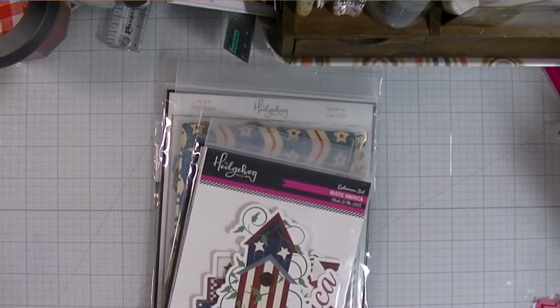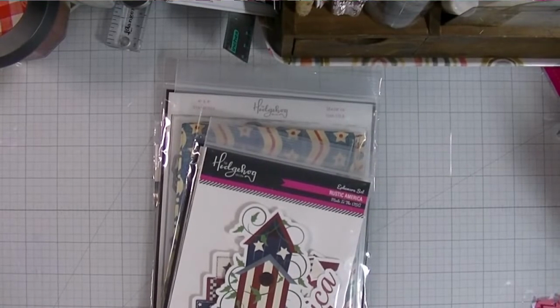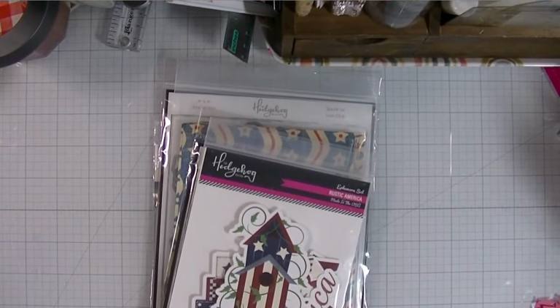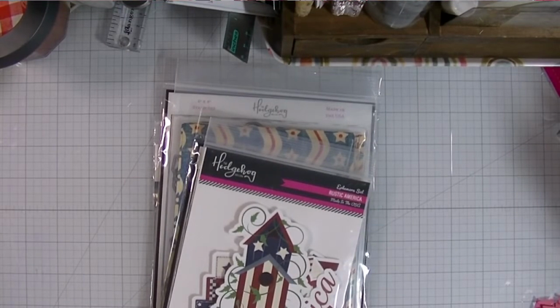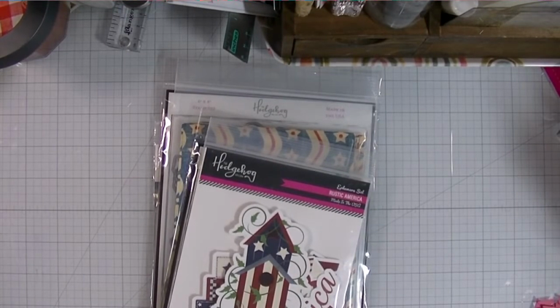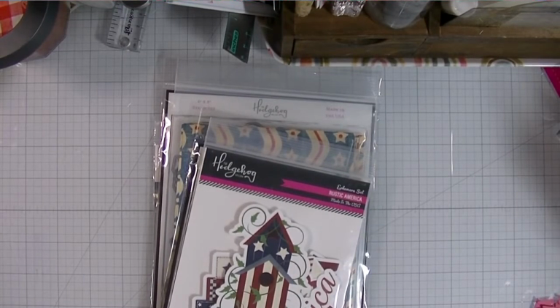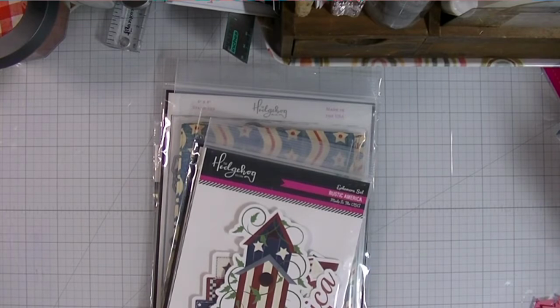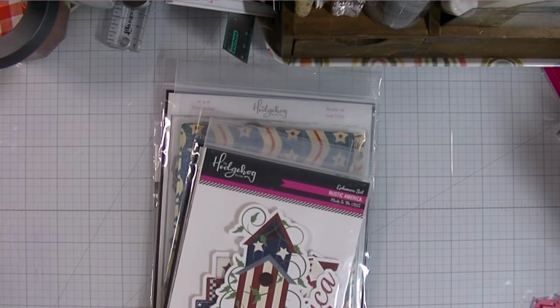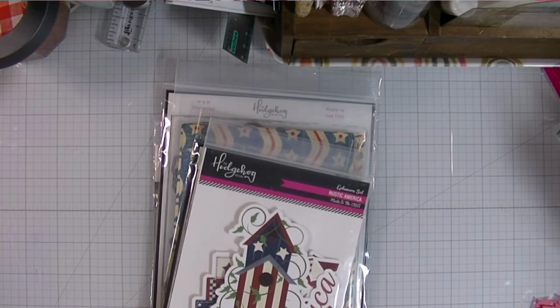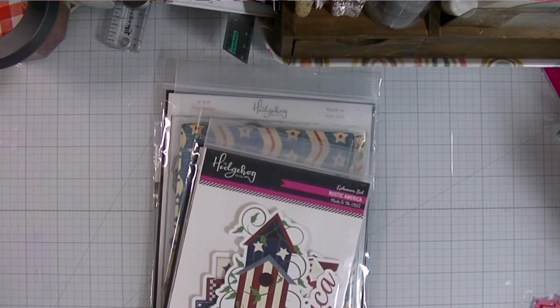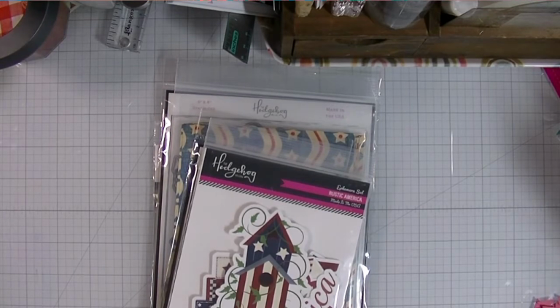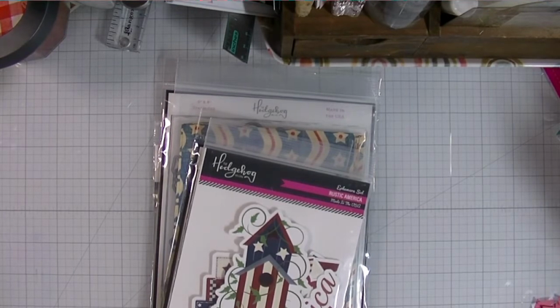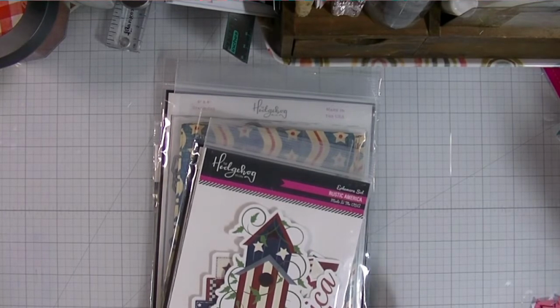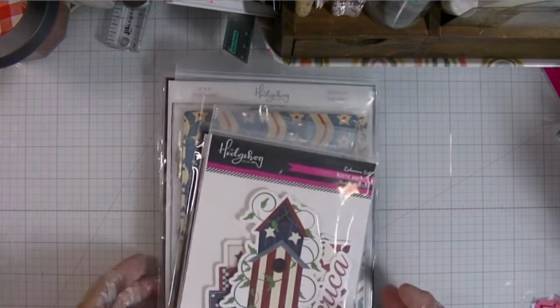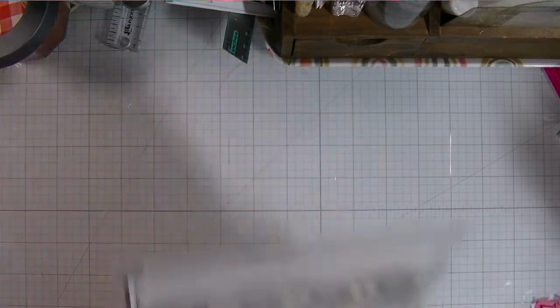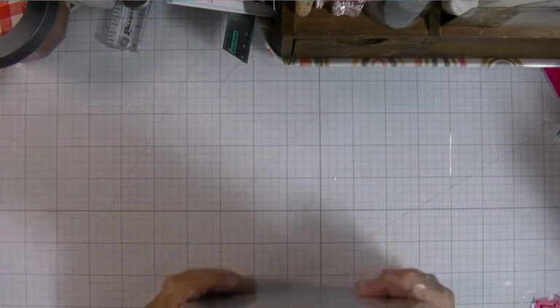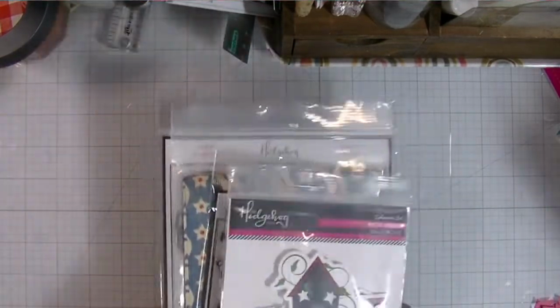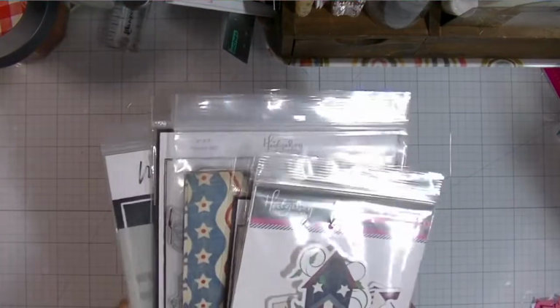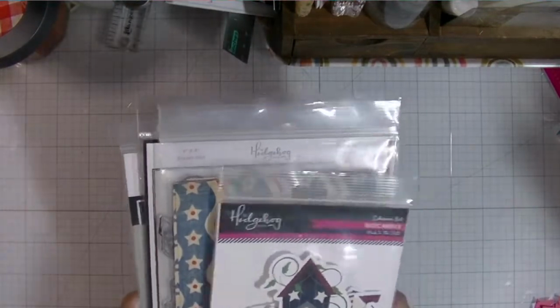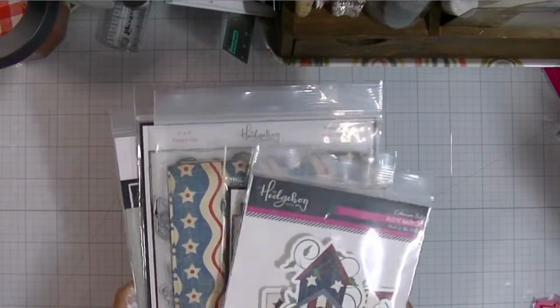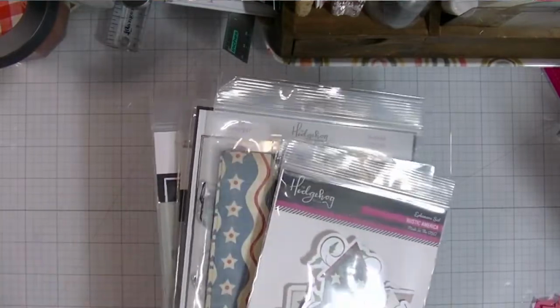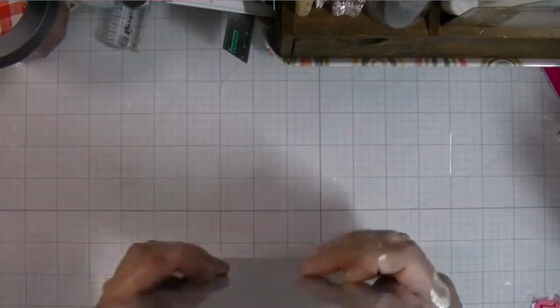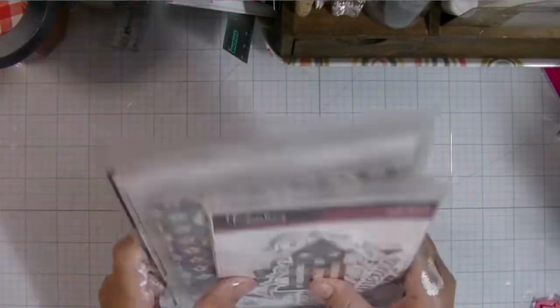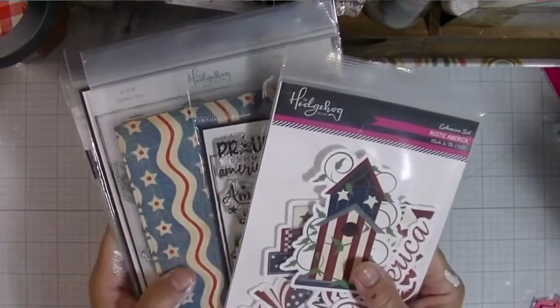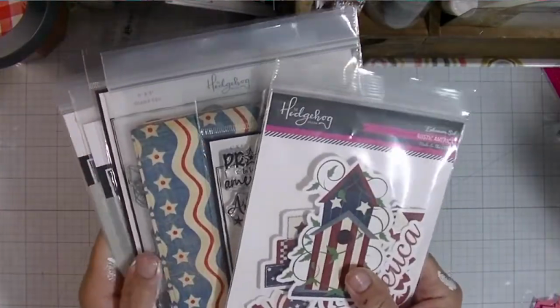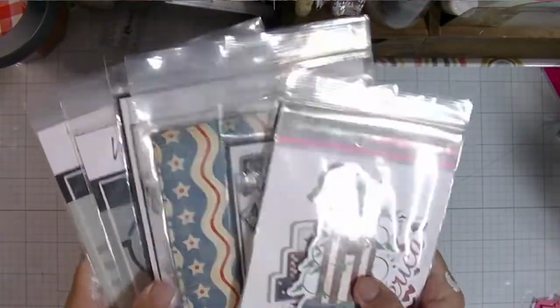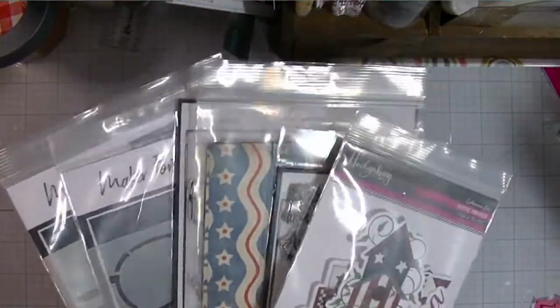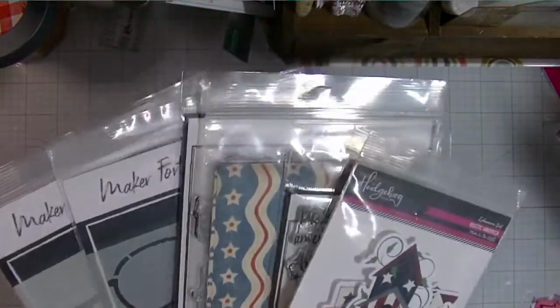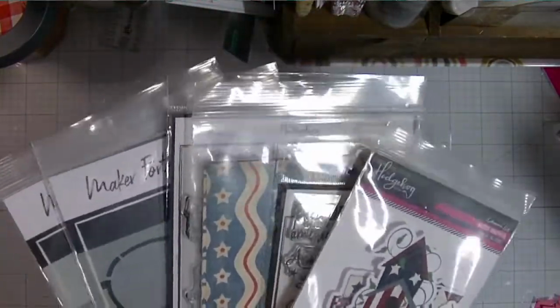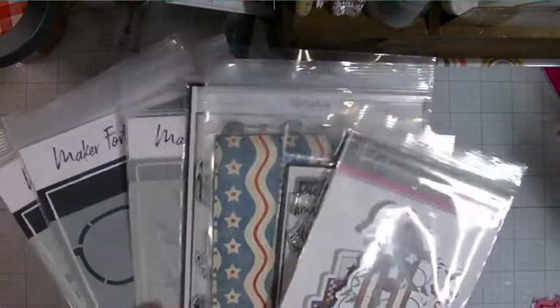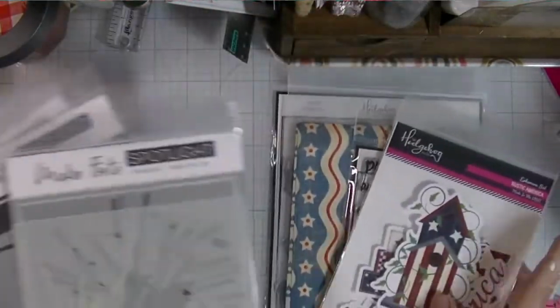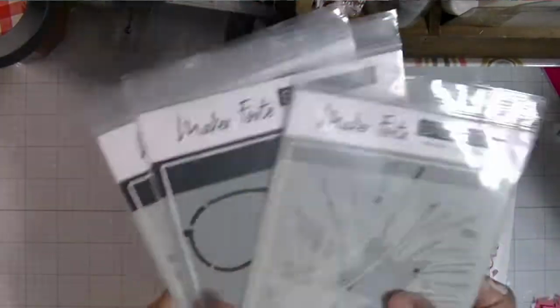Hi friends, welcome to the Stamping Imperfection YouTube channel. If you aren't a subscriber, I would love to have you click that bell to subscribe and get notifications every time I upload a new video. I'm Kim.